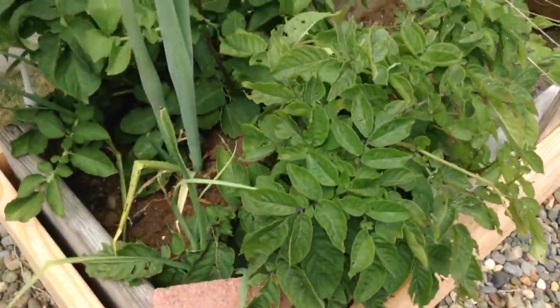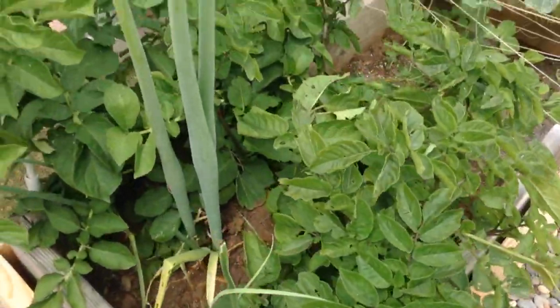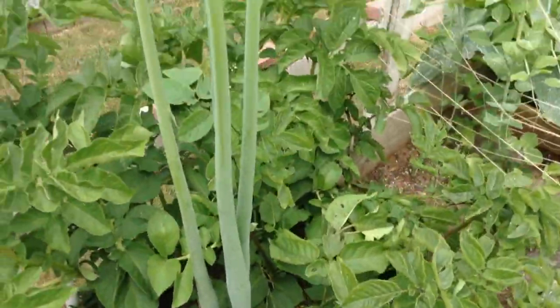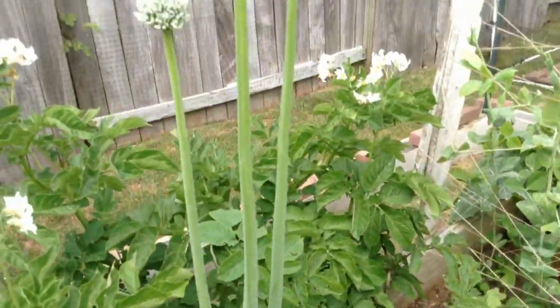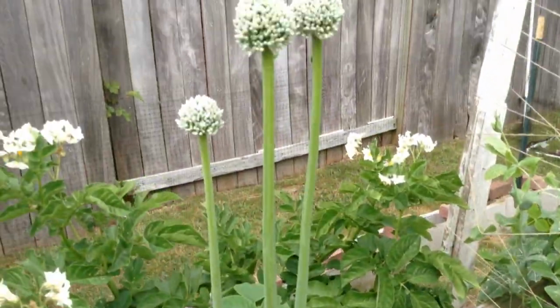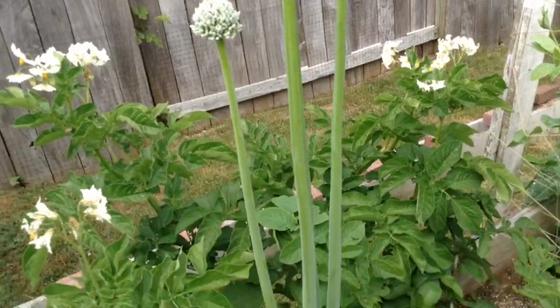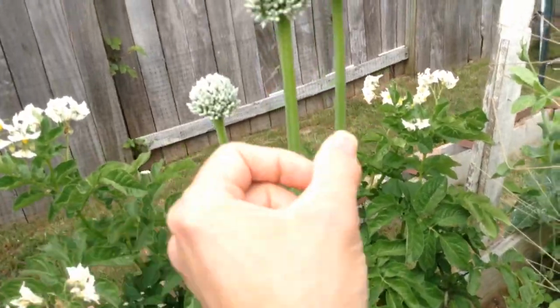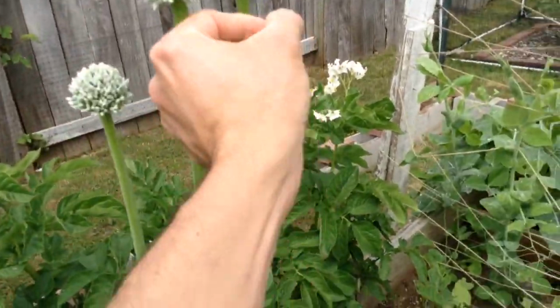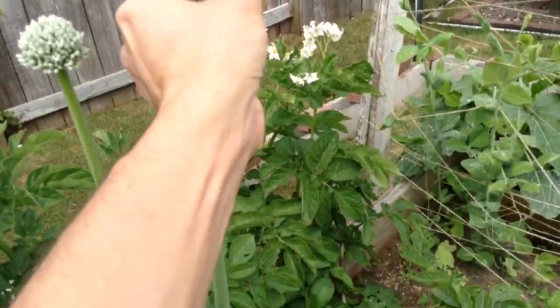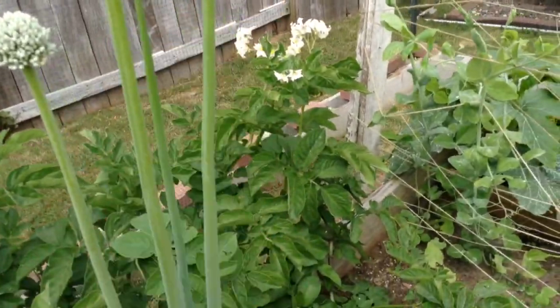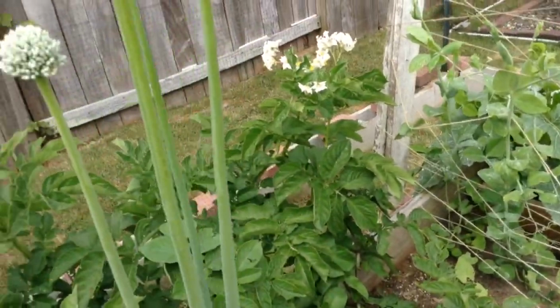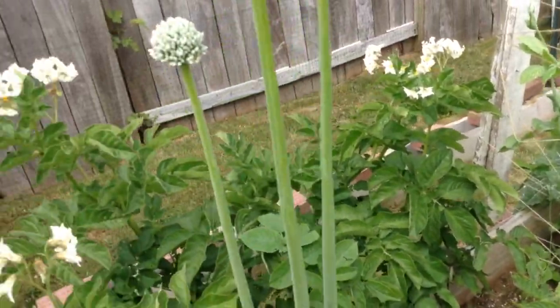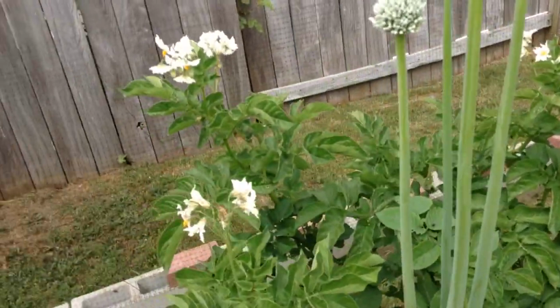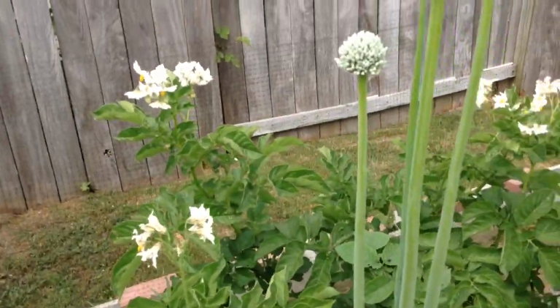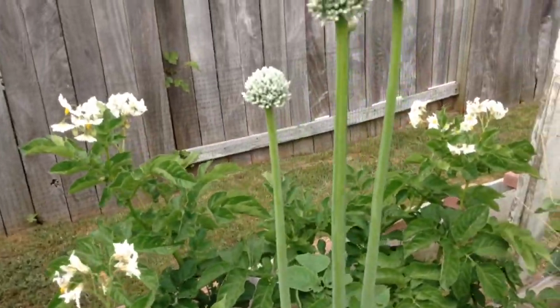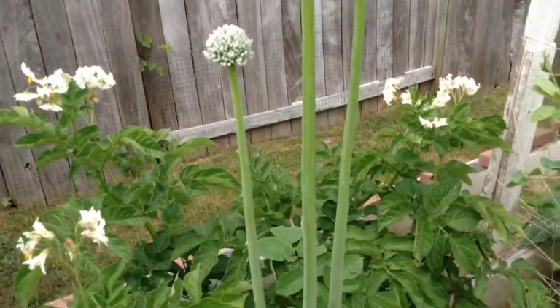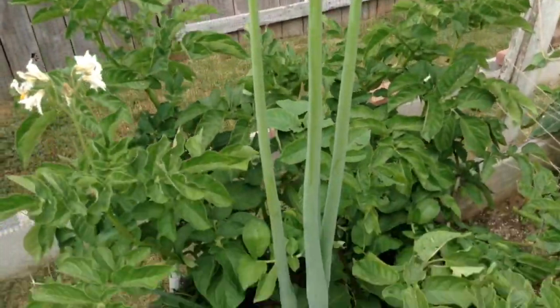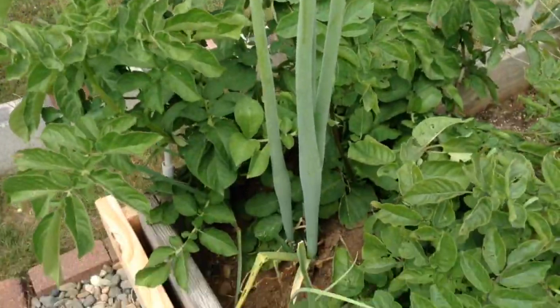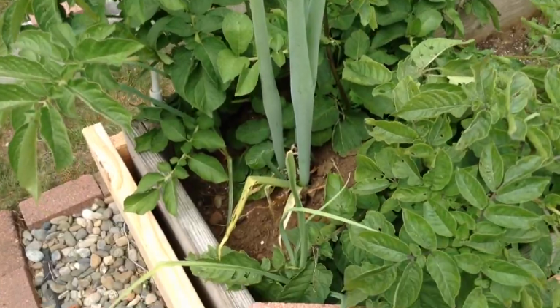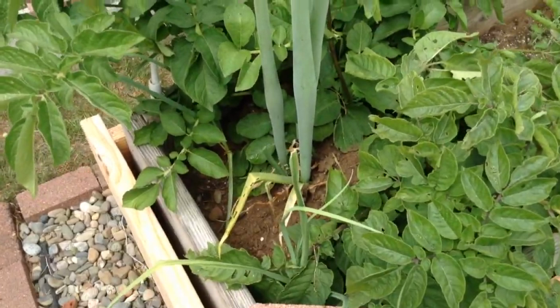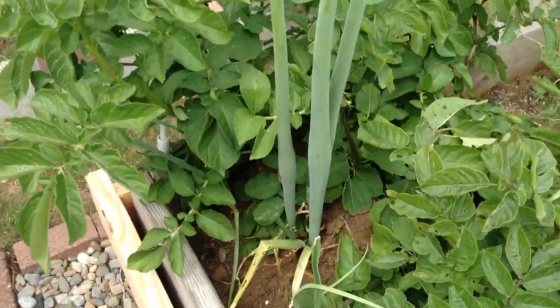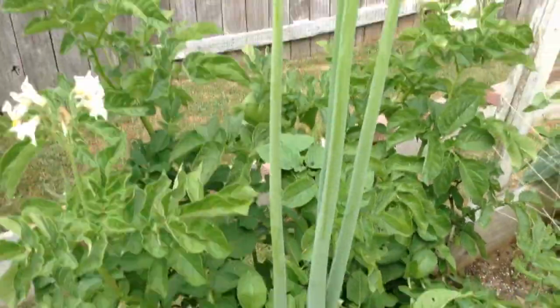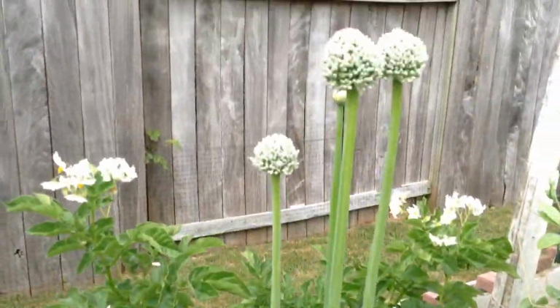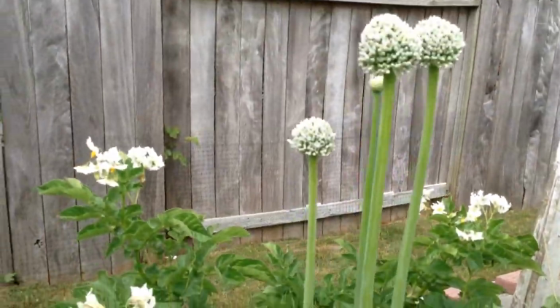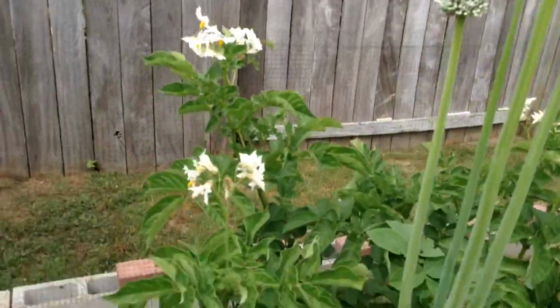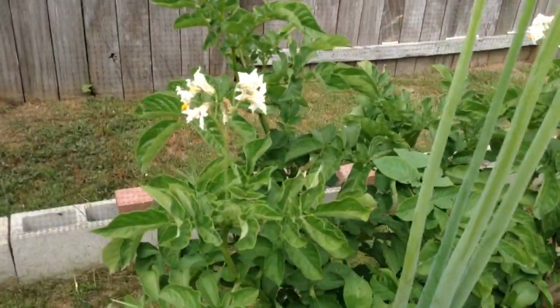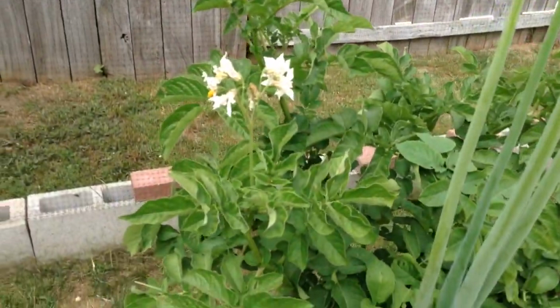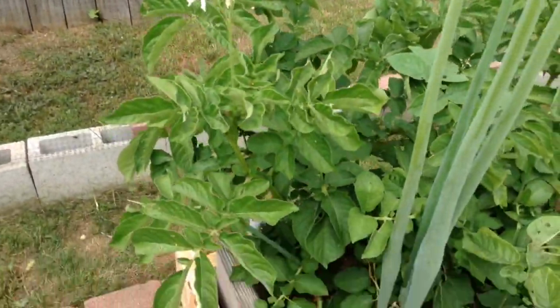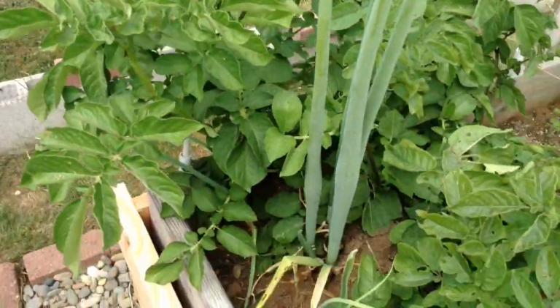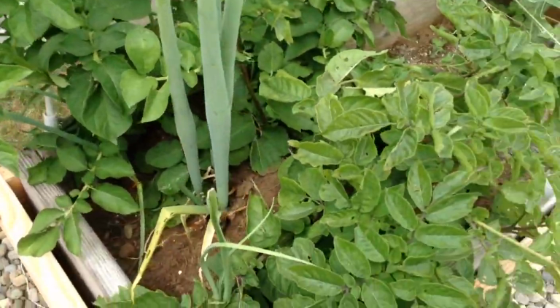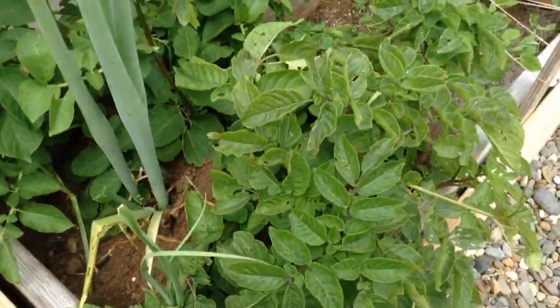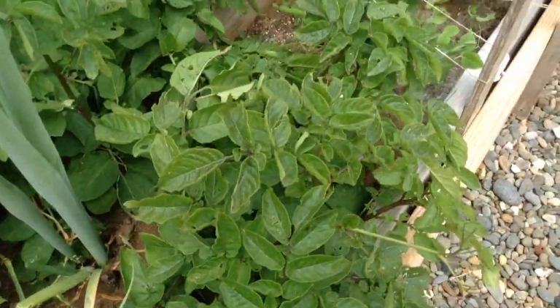And here we have a giant wild onion — it's growing huge. And a potato plant with that.